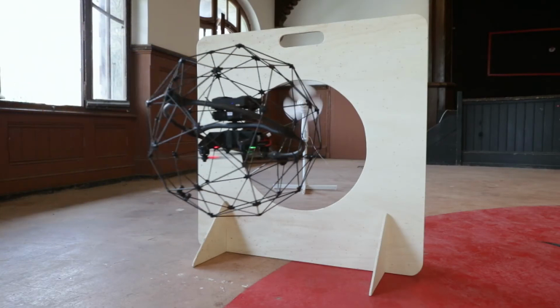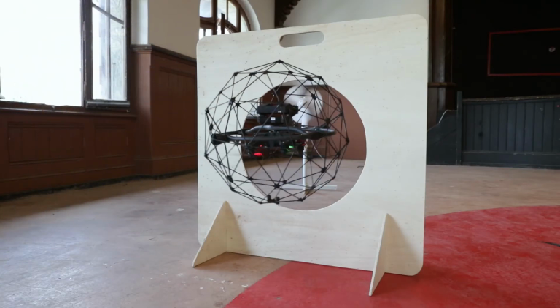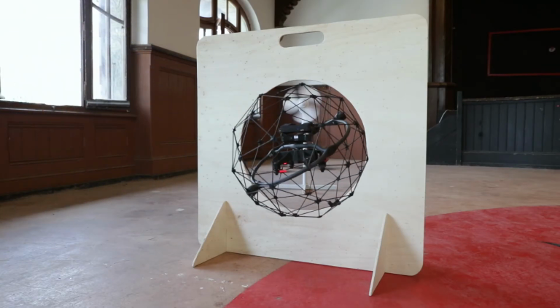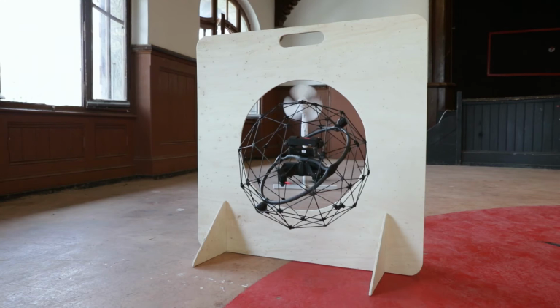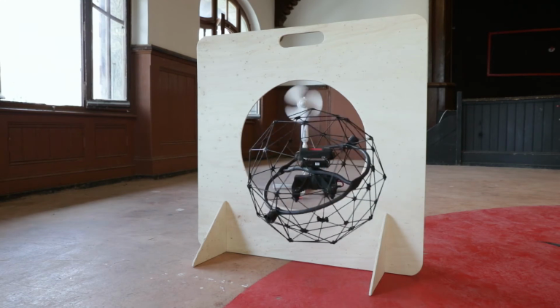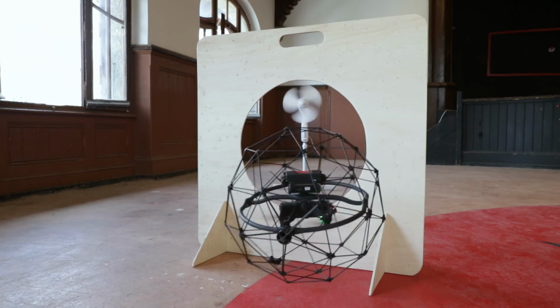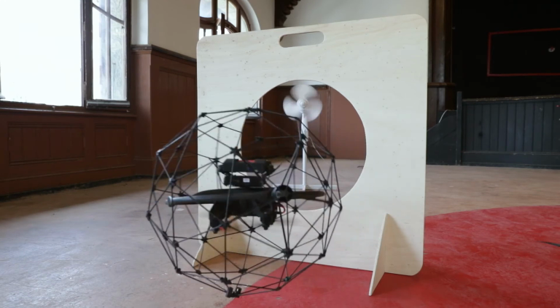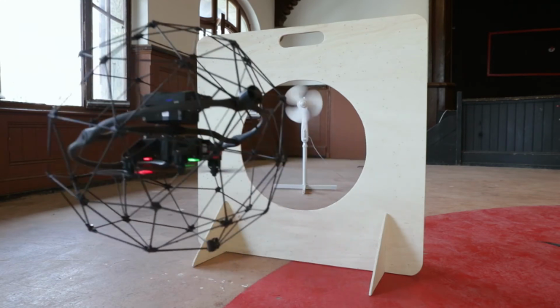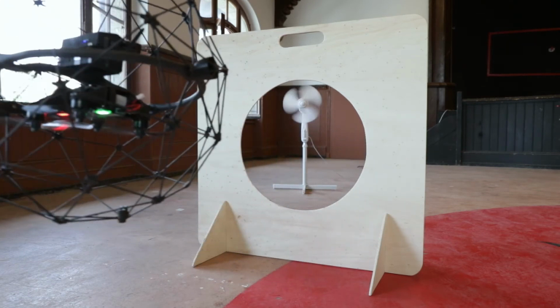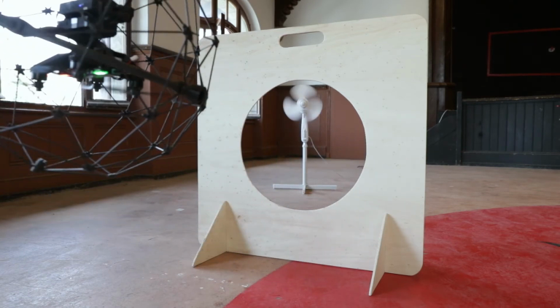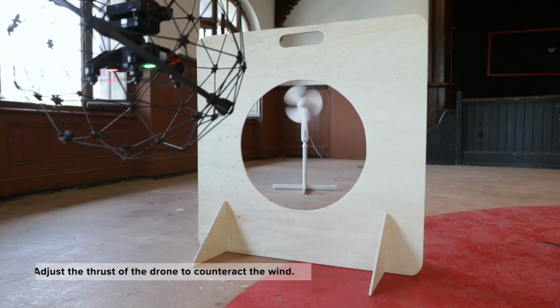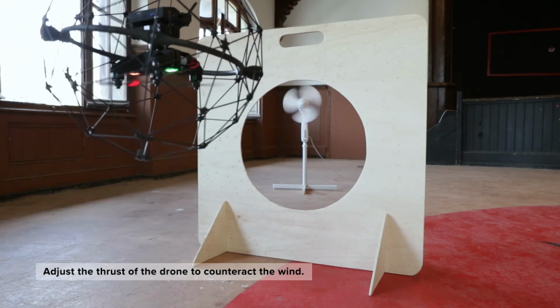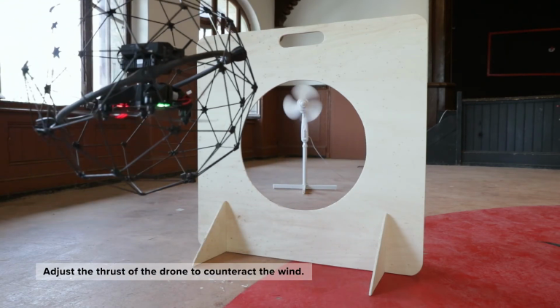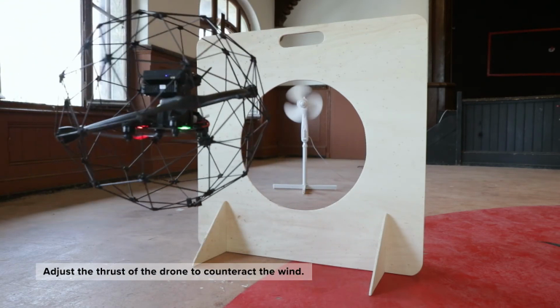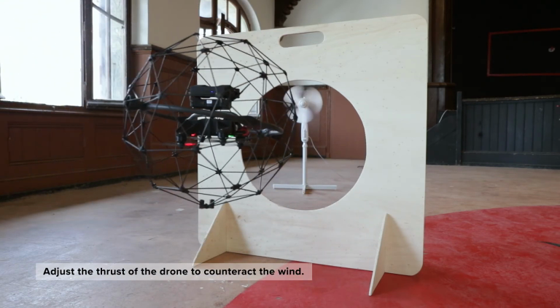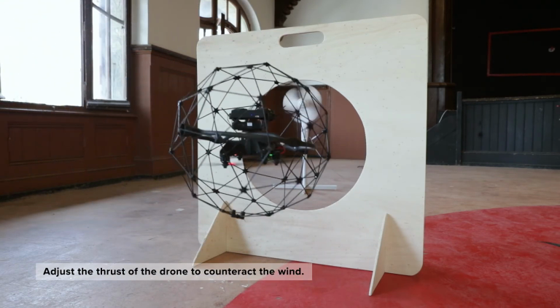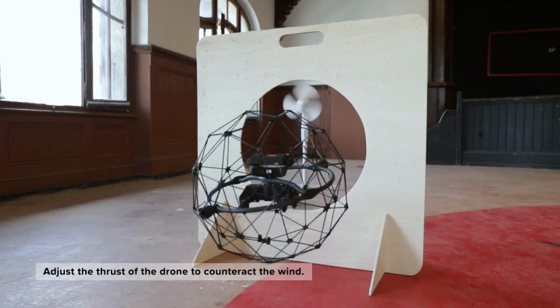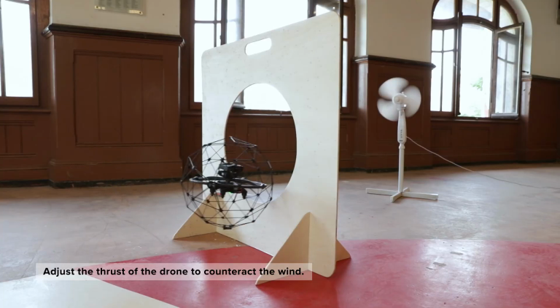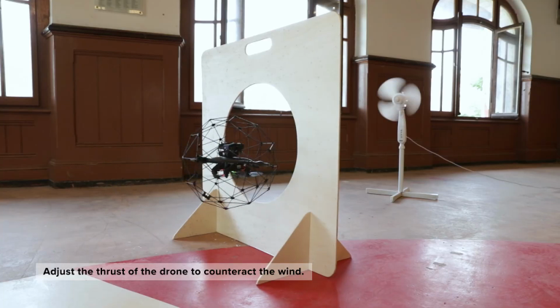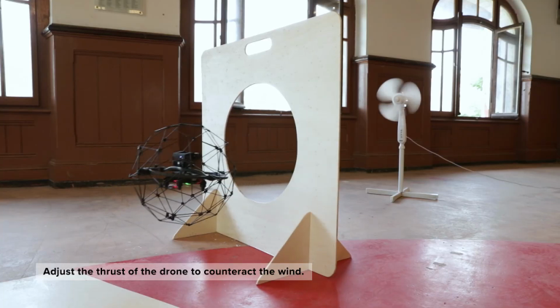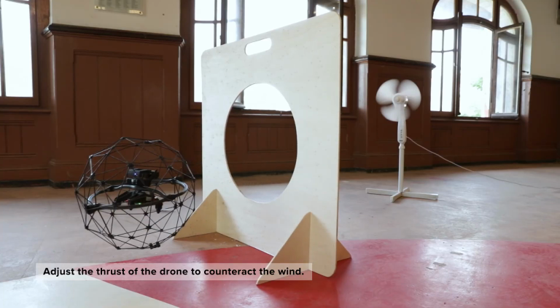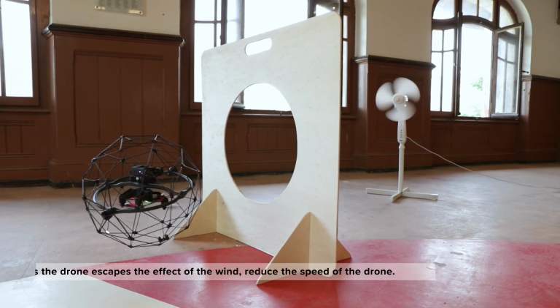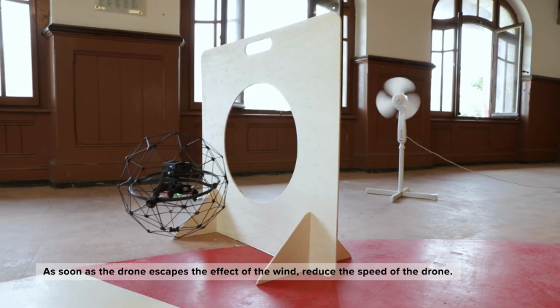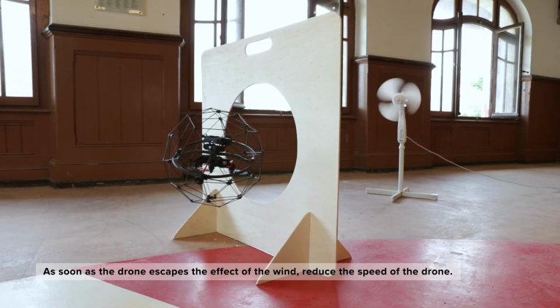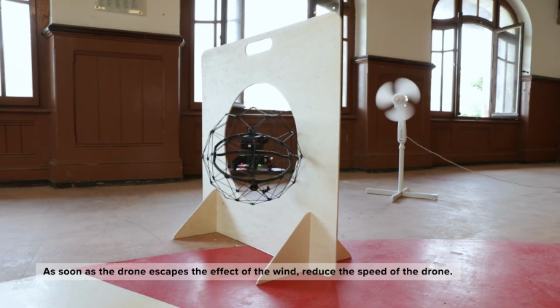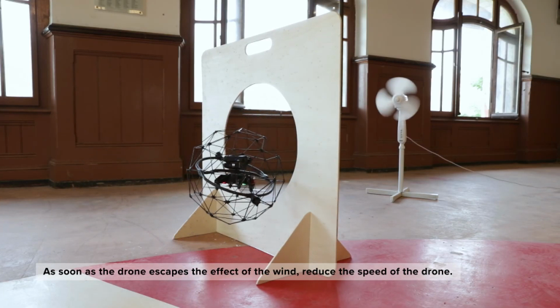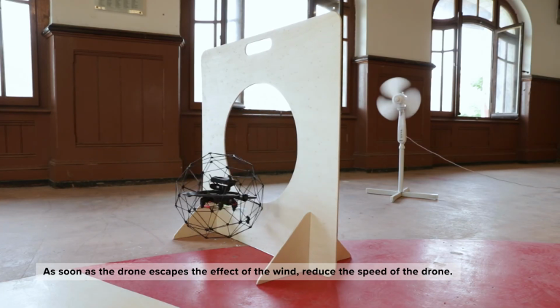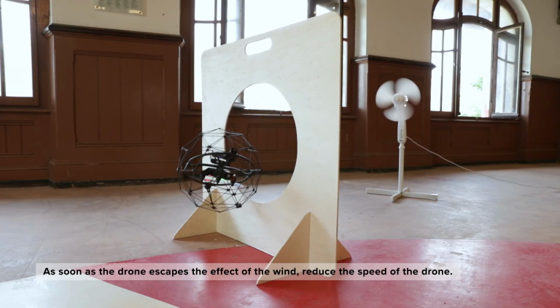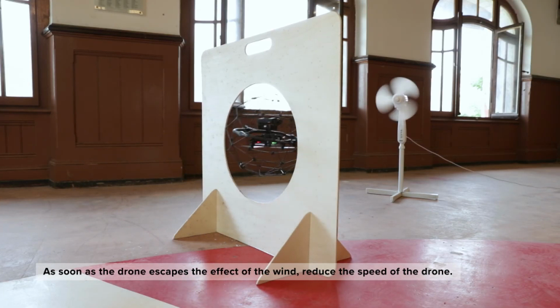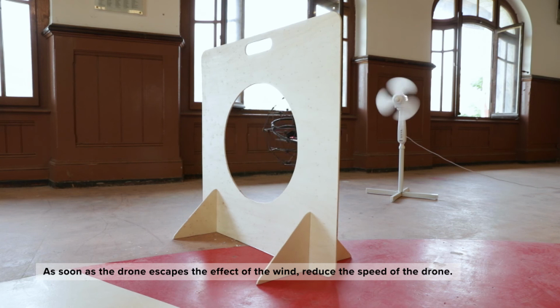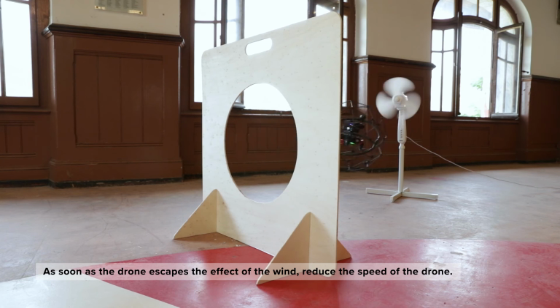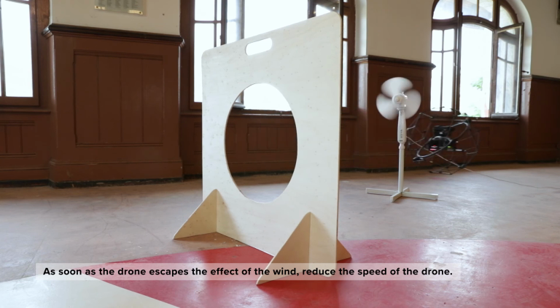While you pass in front of the fan, you feel the wind pushing the drone. You have to adjust the thrust of the drone to counteract the wind. As soon as the drone escapes the effects of the wind, you have to reduce the speed of the drone.